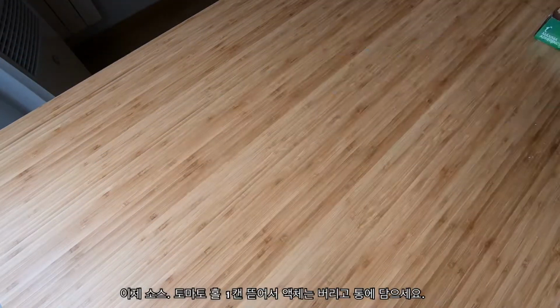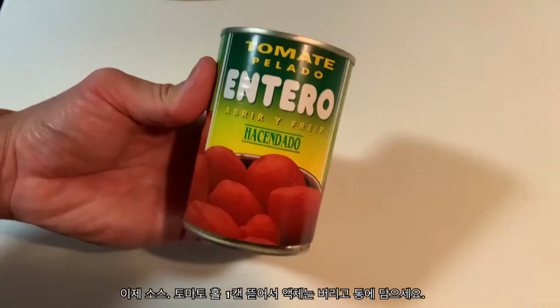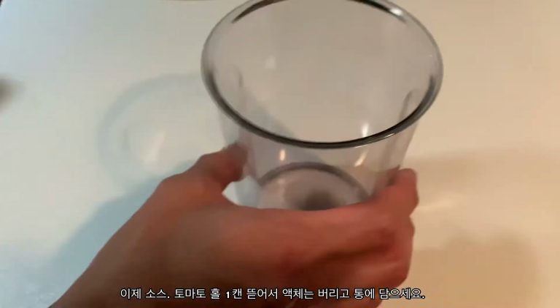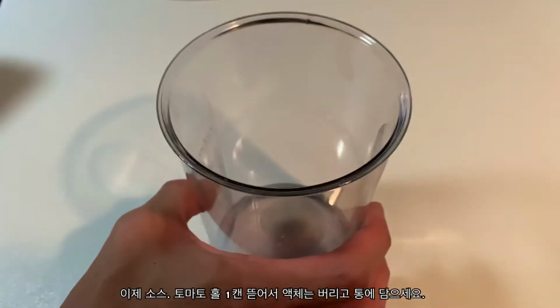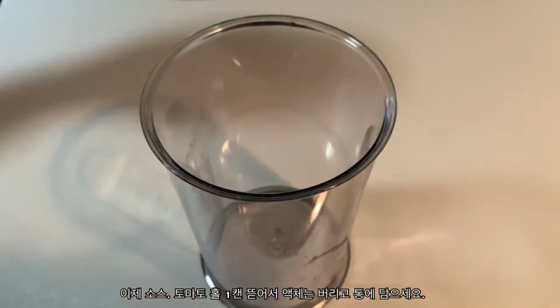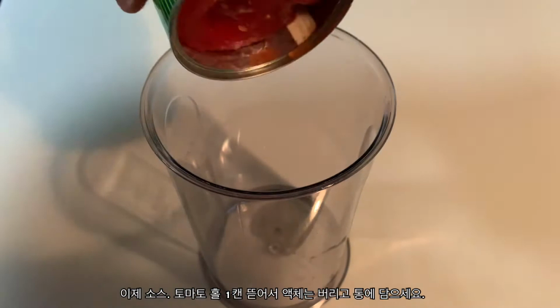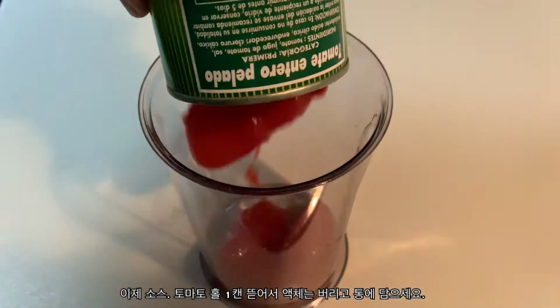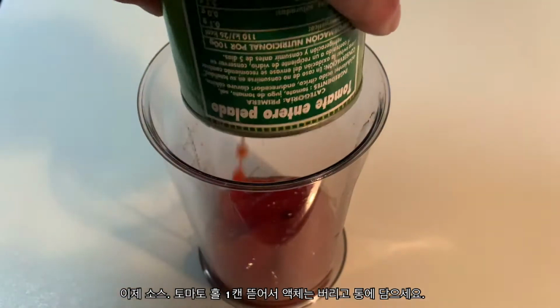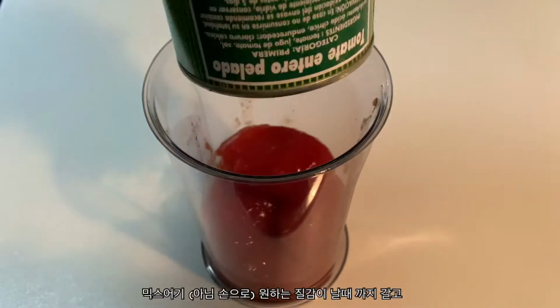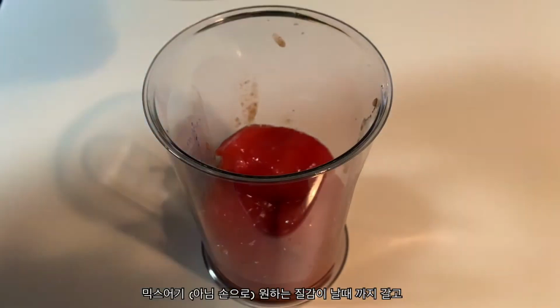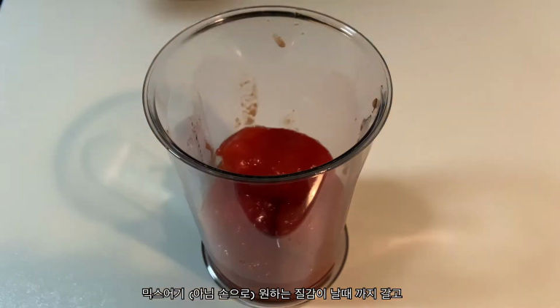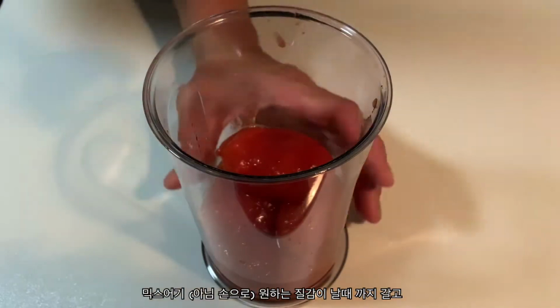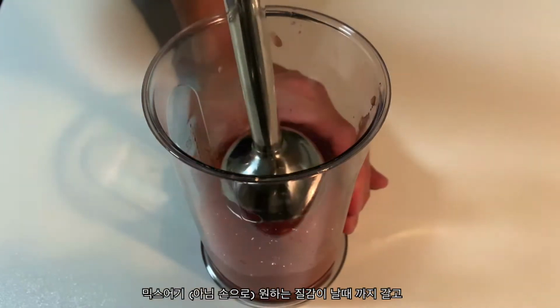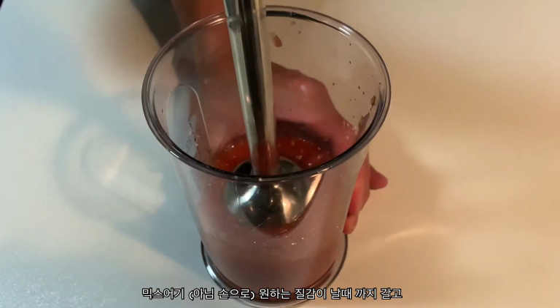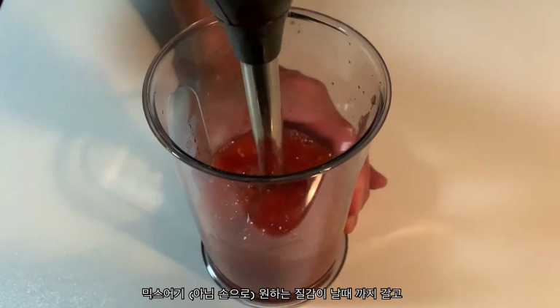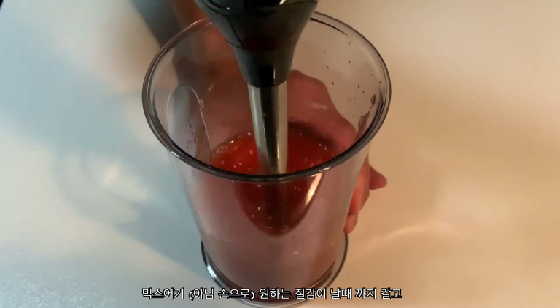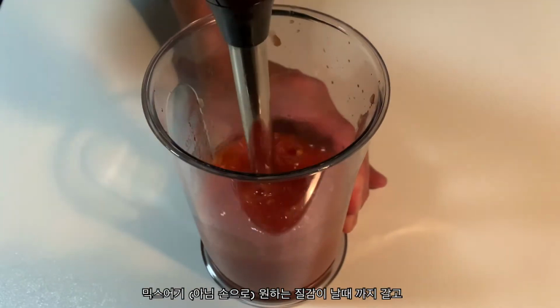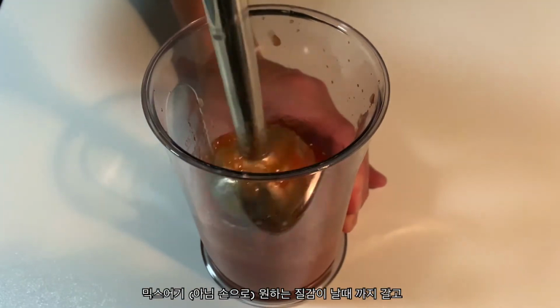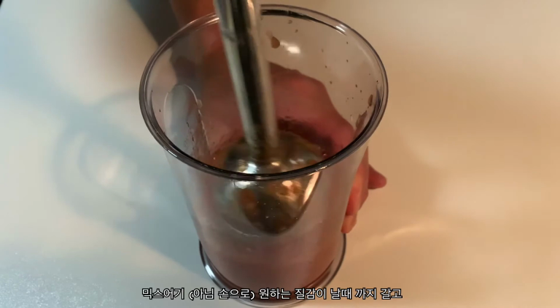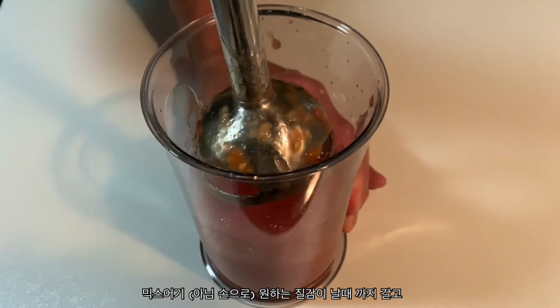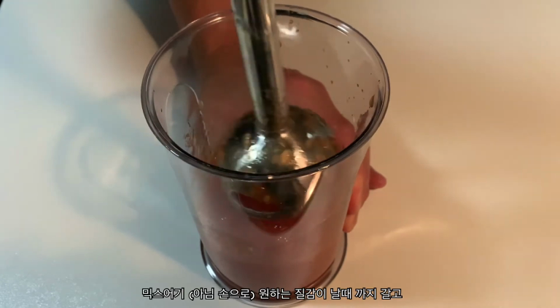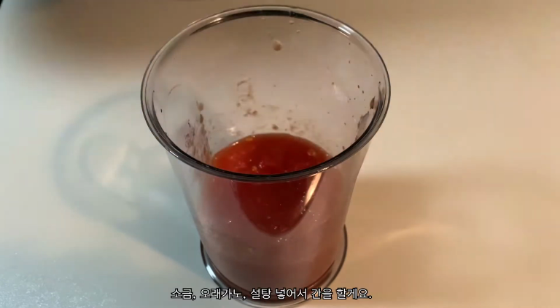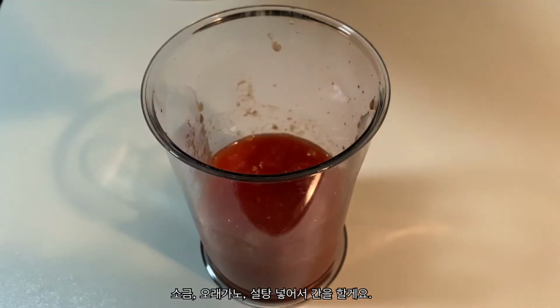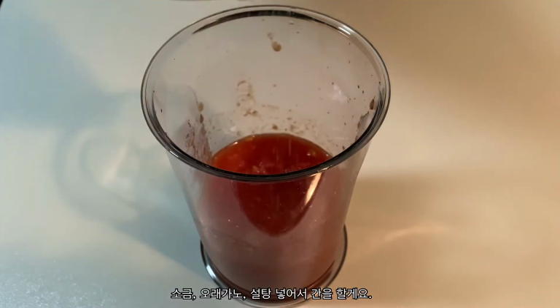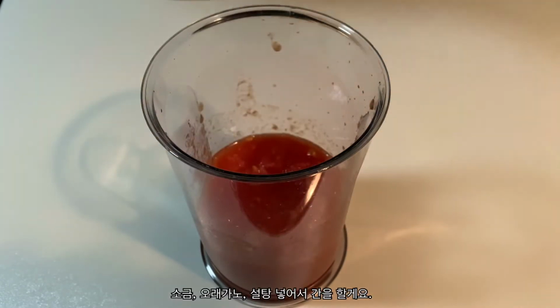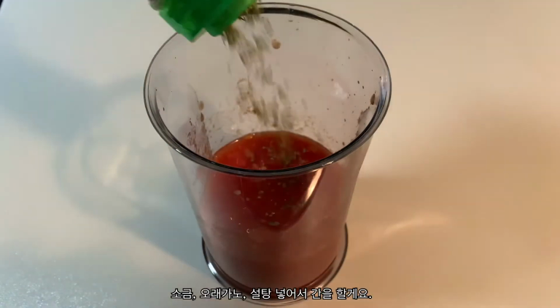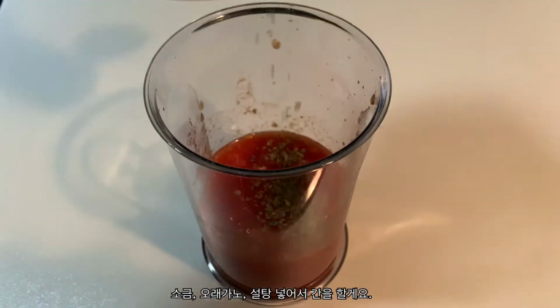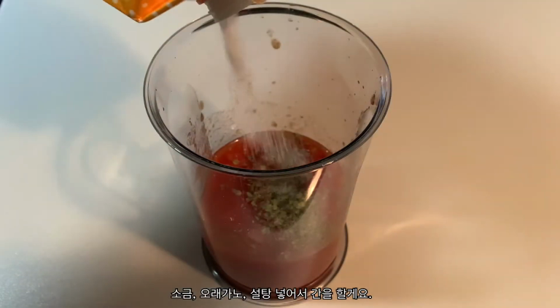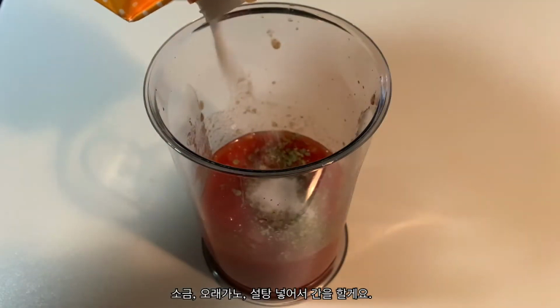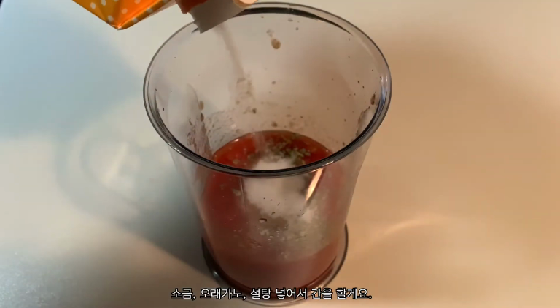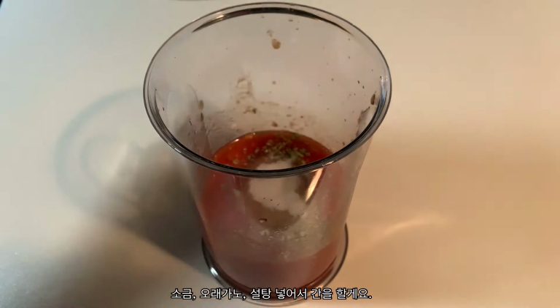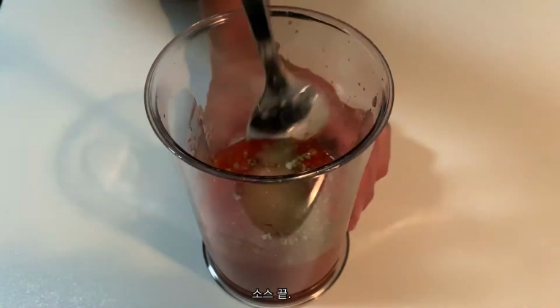Now for the sauce. Grab a can of whole peeled tomatoes, drain the excess liquid, and pour it into a container. Blend it to your desired texture. Season with salt, oregano, and a little sugar, and the sauce is done.